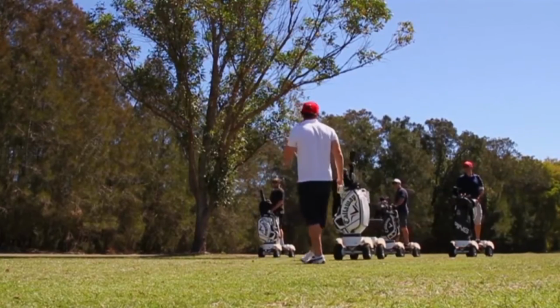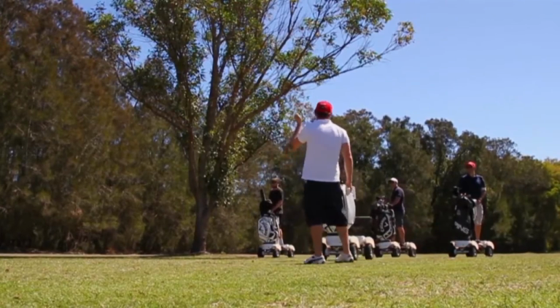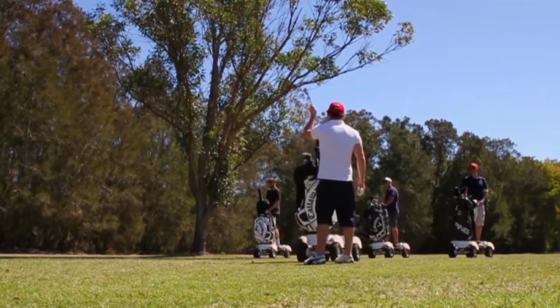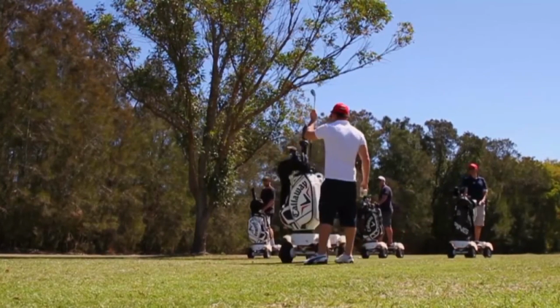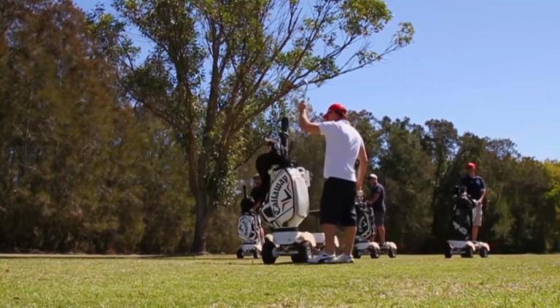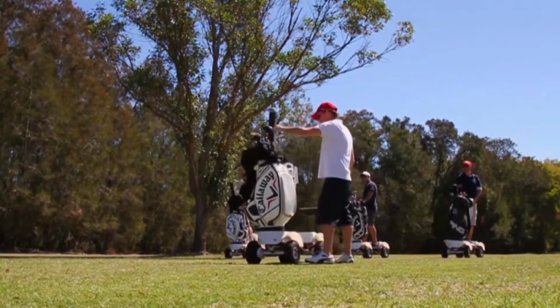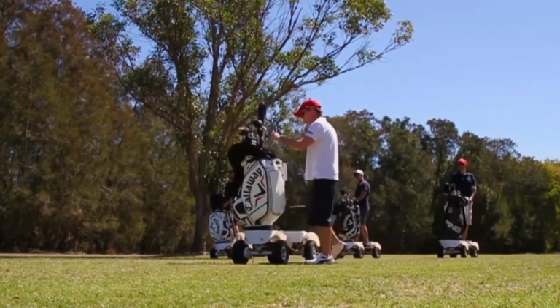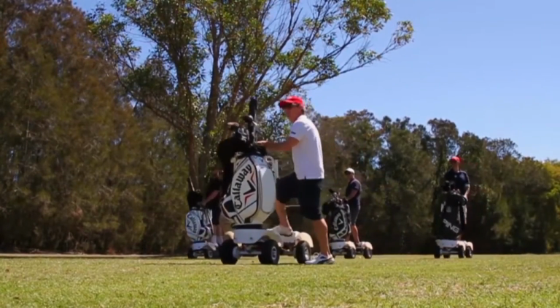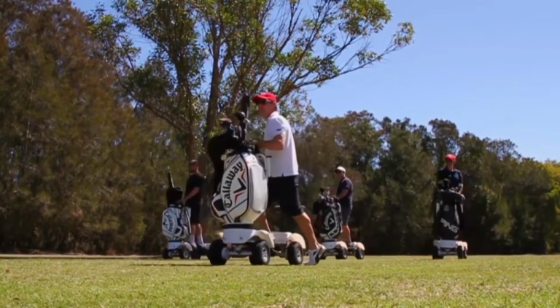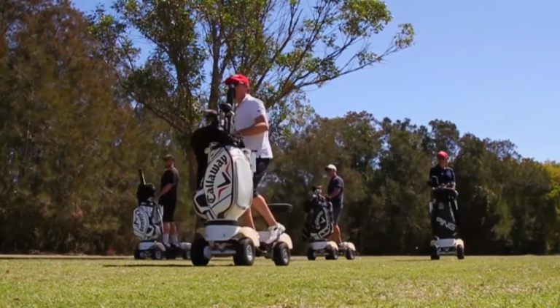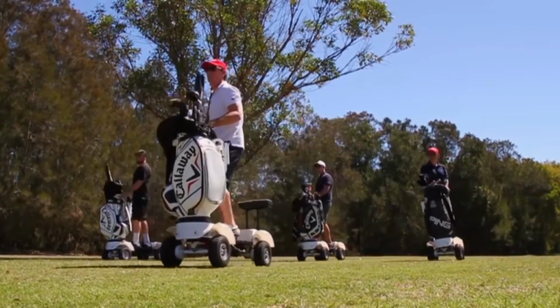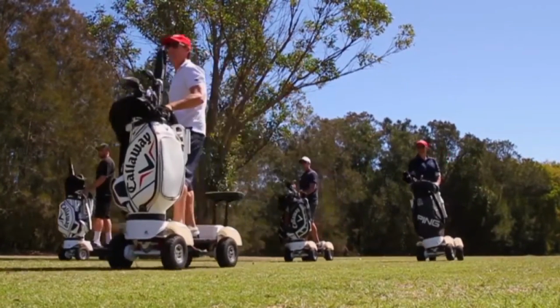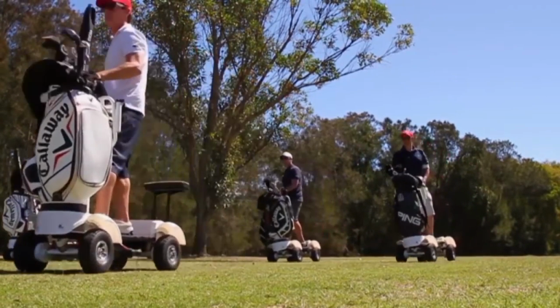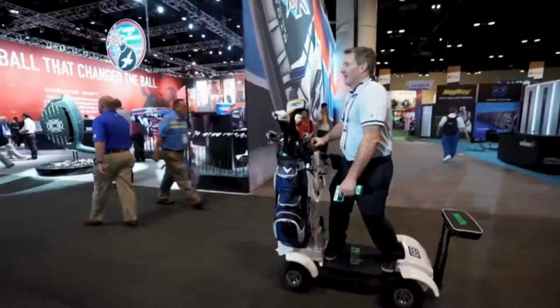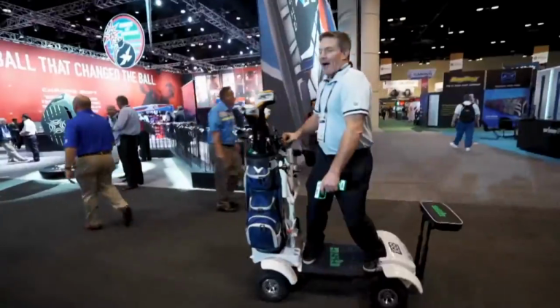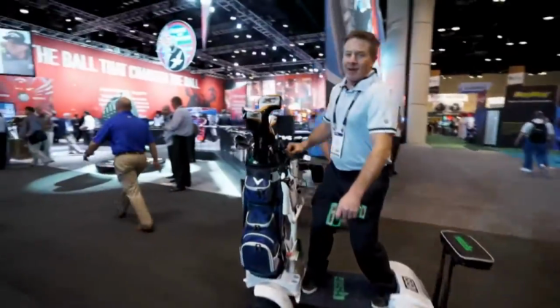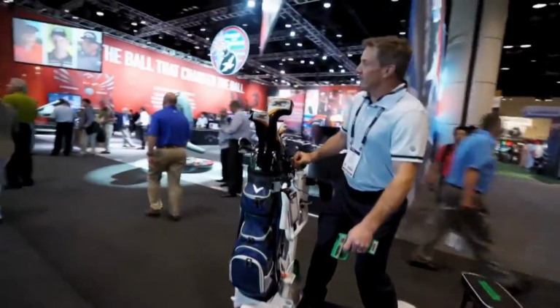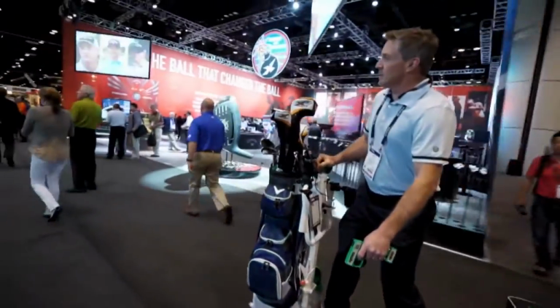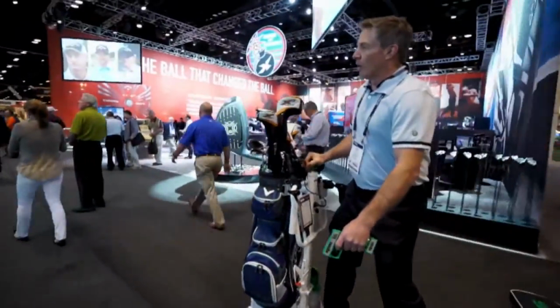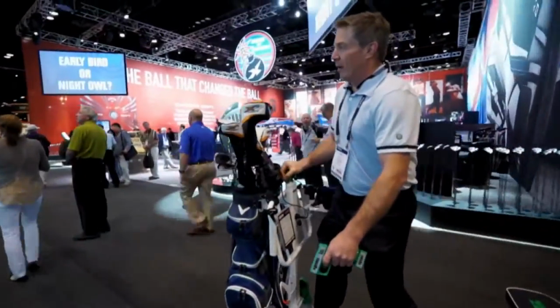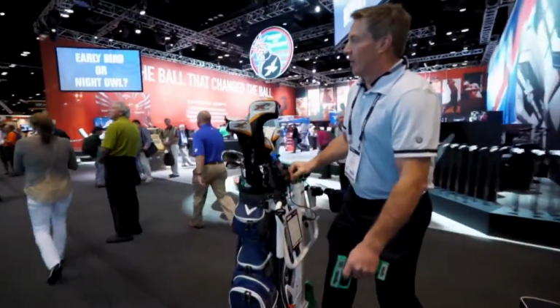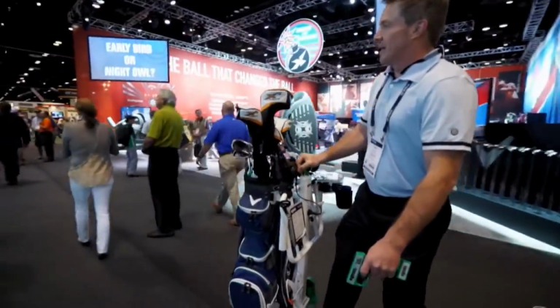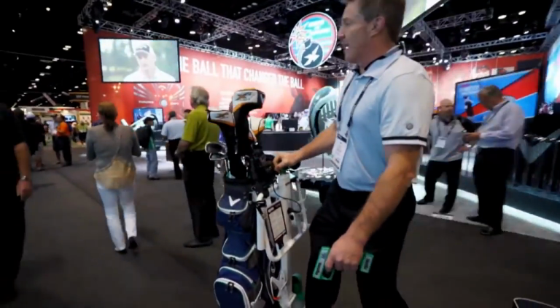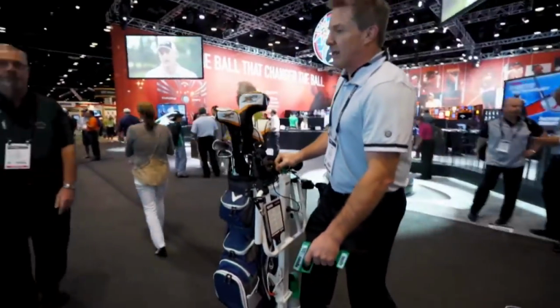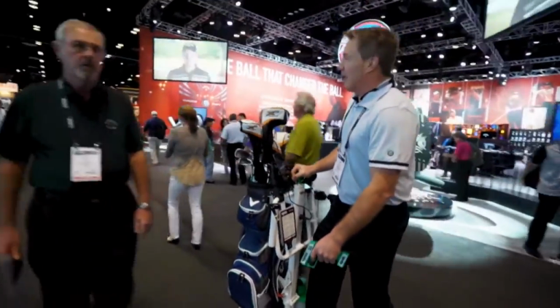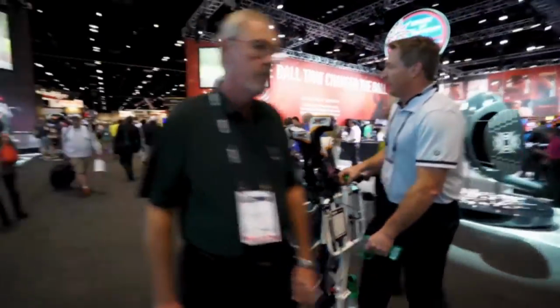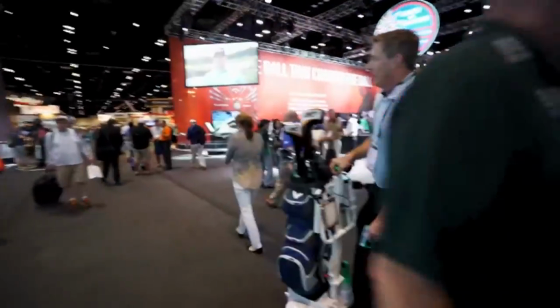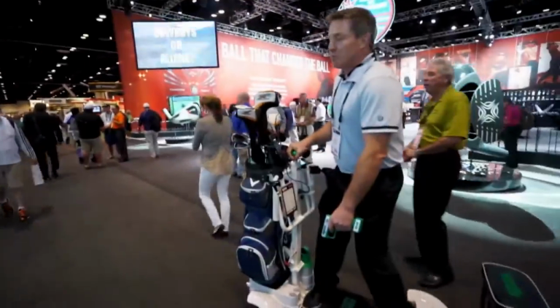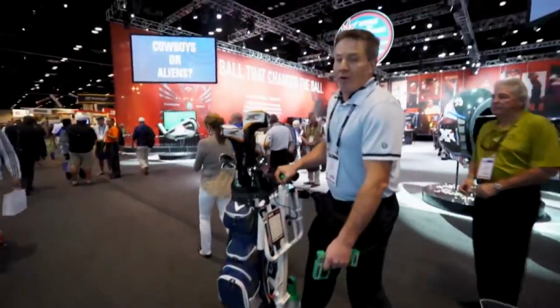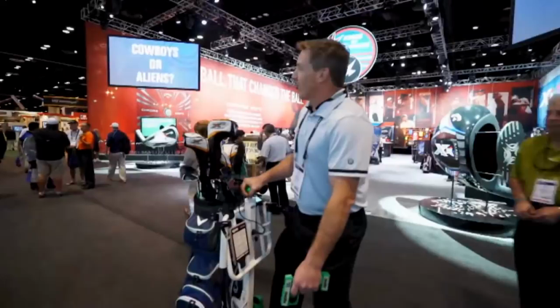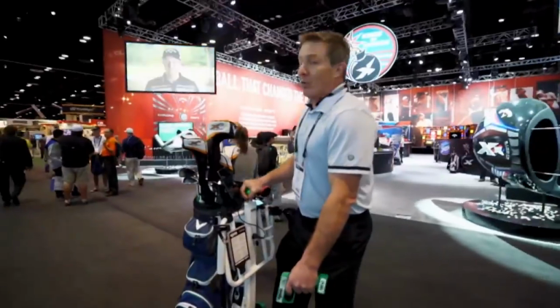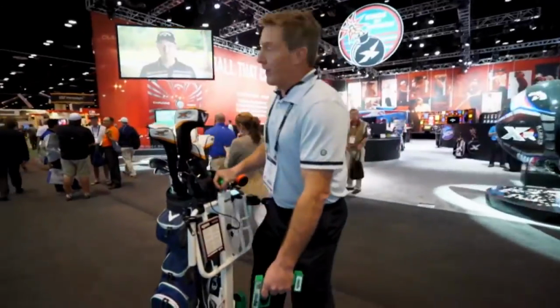We added all these things, and where we are four years later is the Golf Skate Caddy. I tell you what, this is a workout. It really is — I think it might be more of a workout than walking.